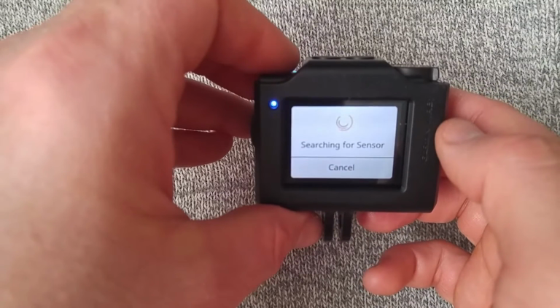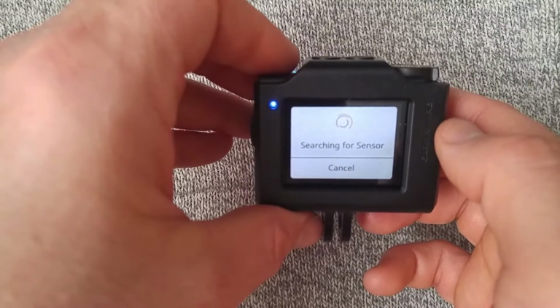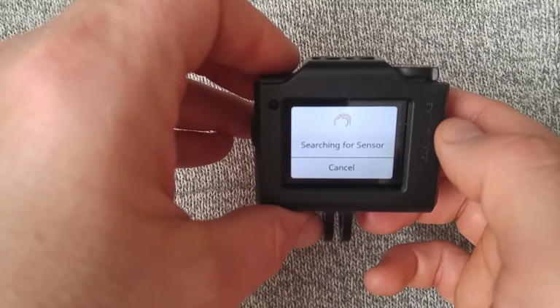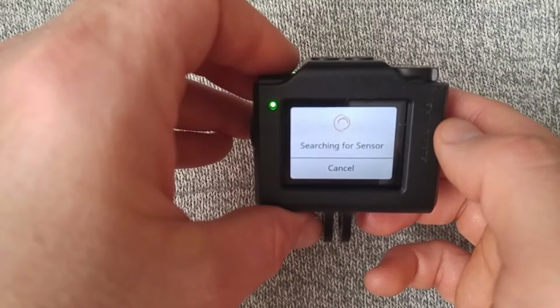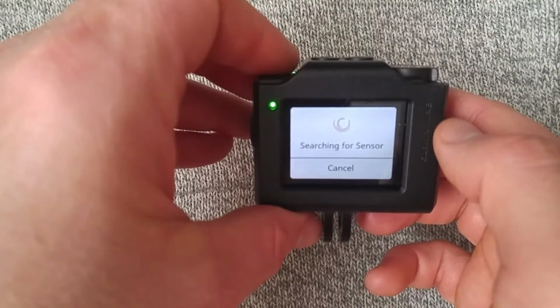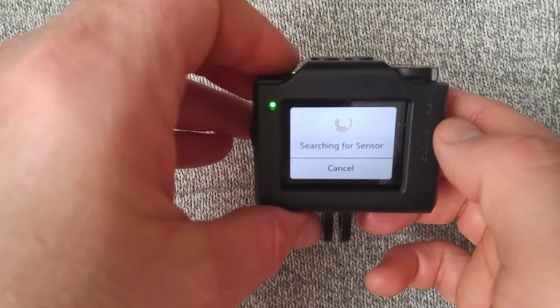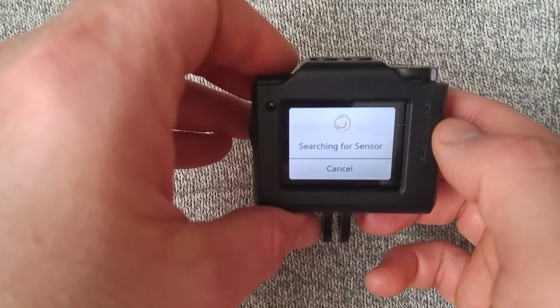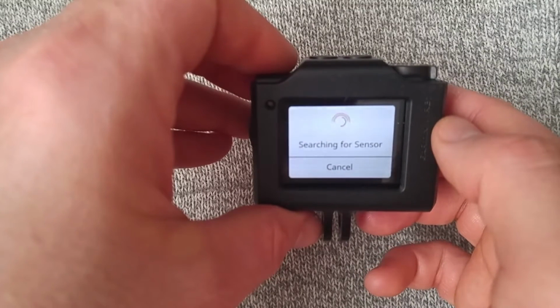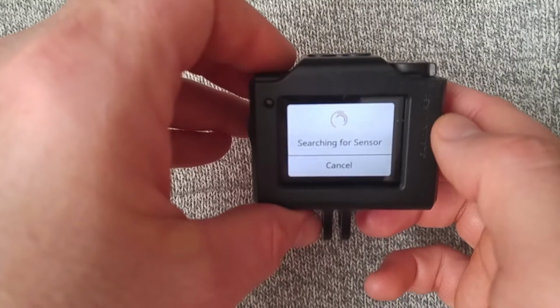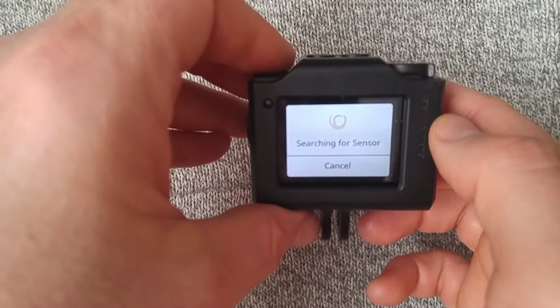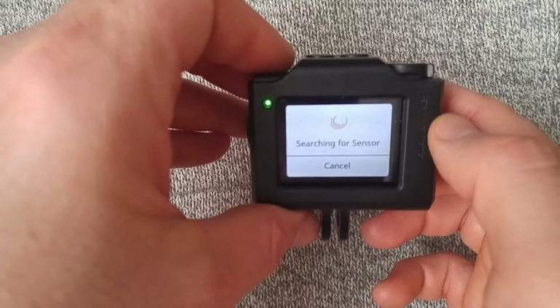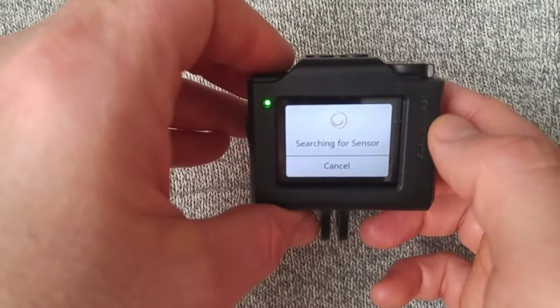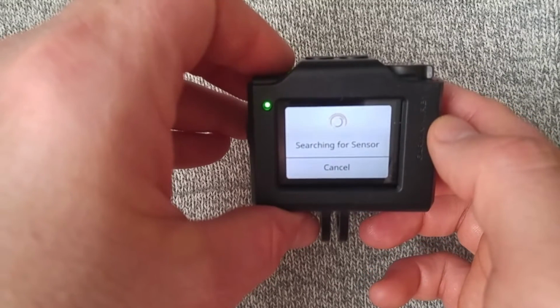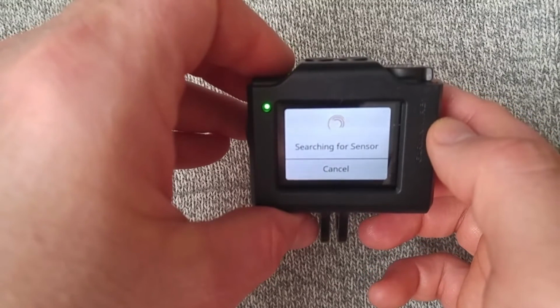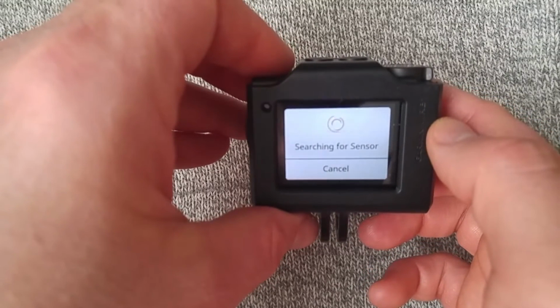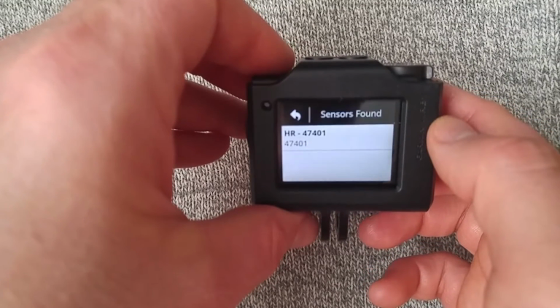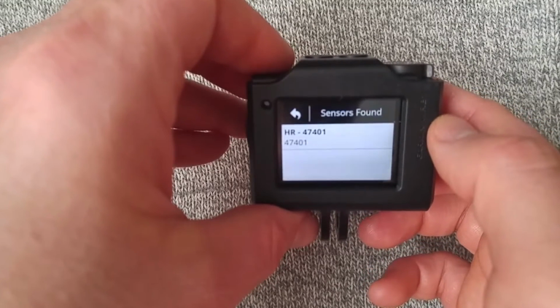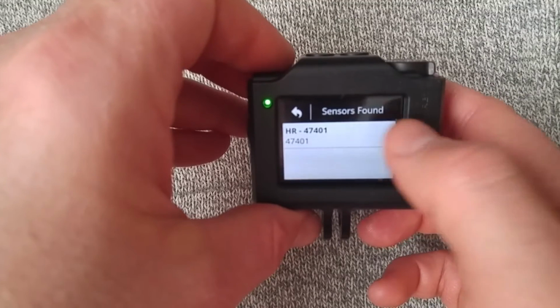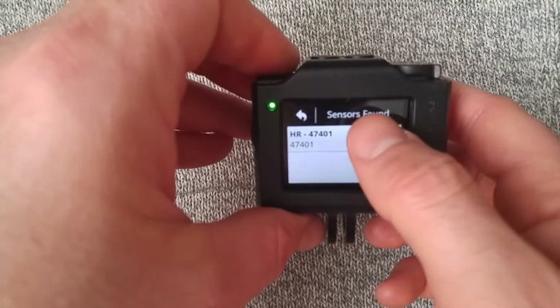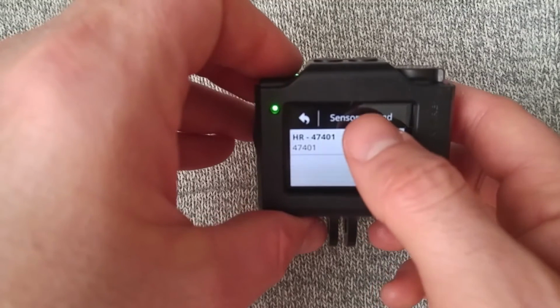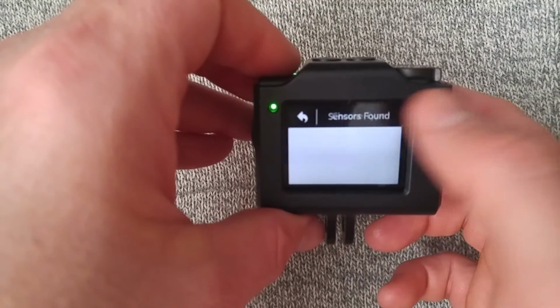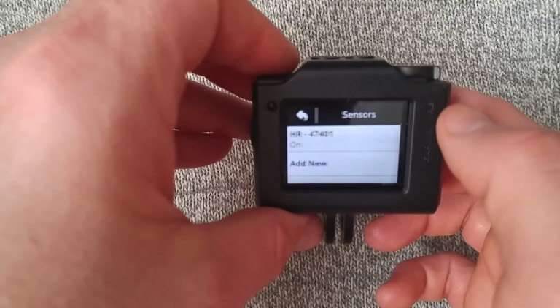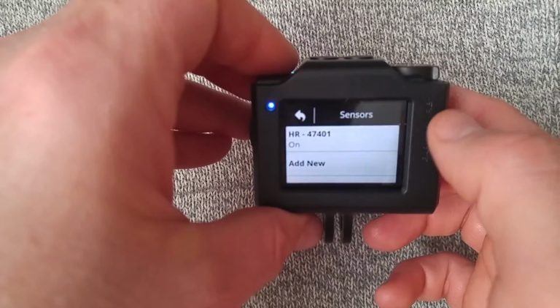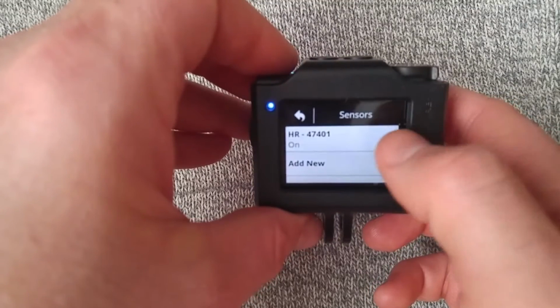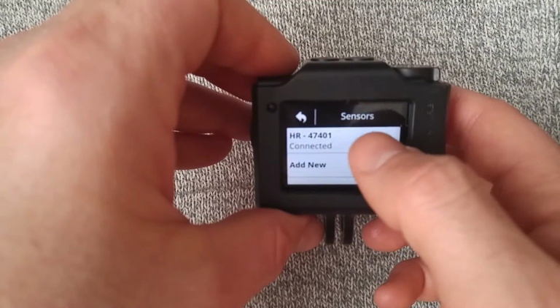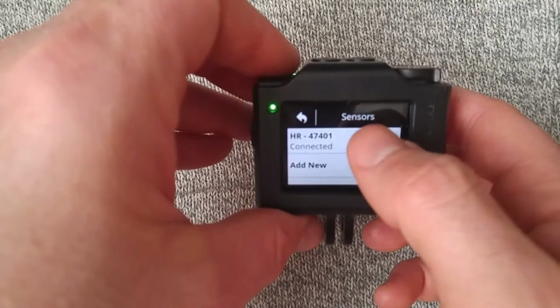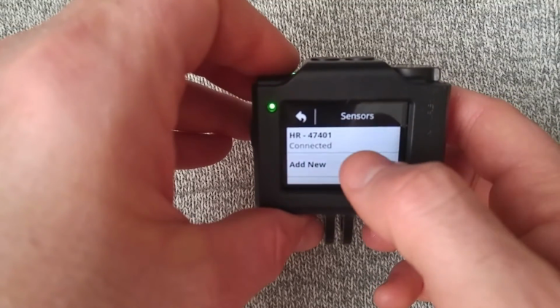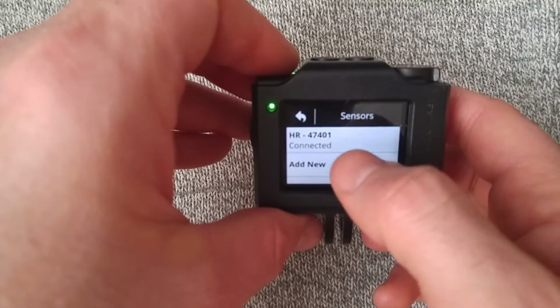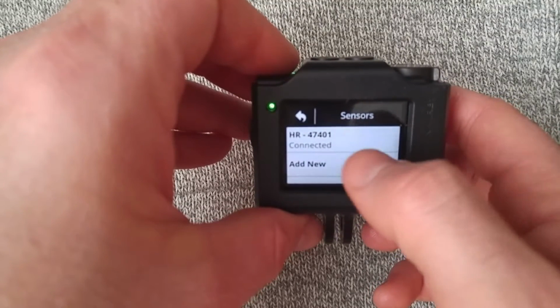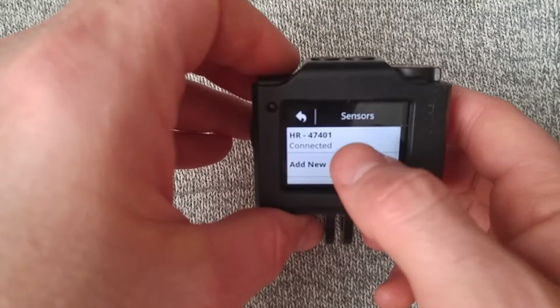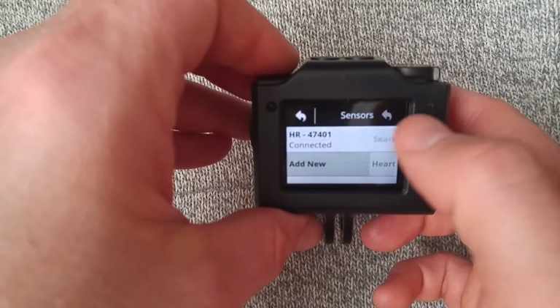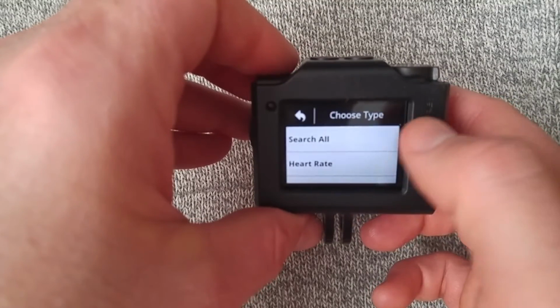Now it's searching for my heart rate monitor that is on my chest, and it should be good to go. Sensors found. On, connected.